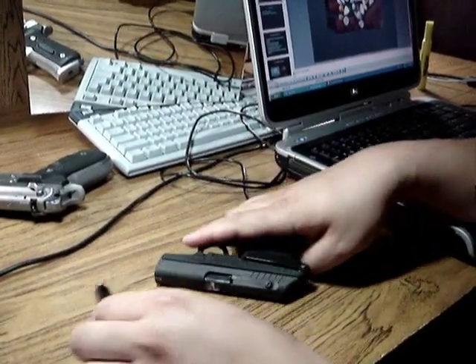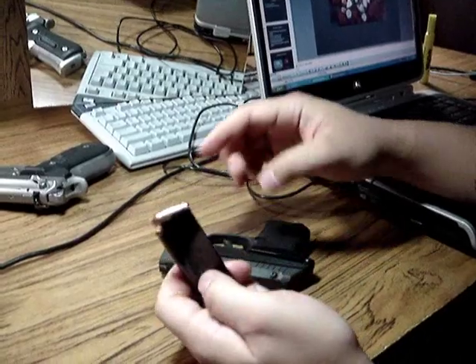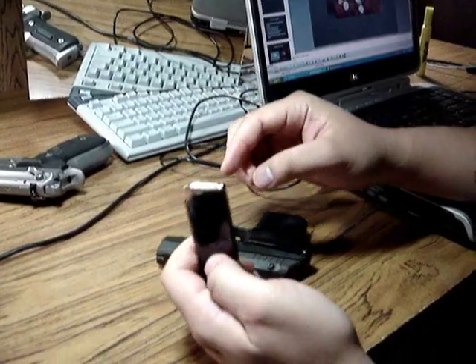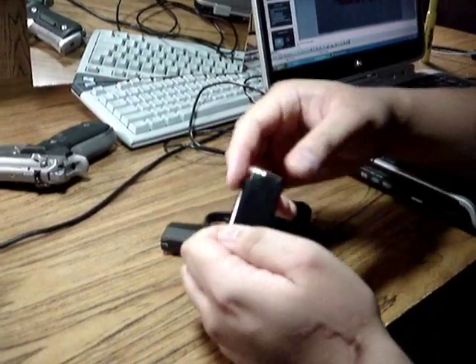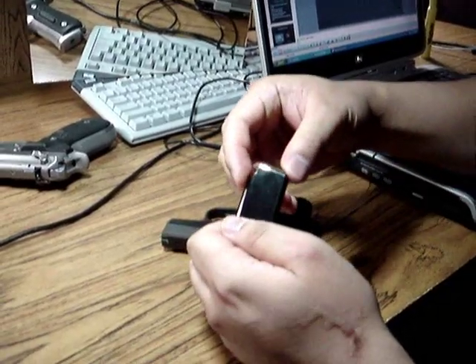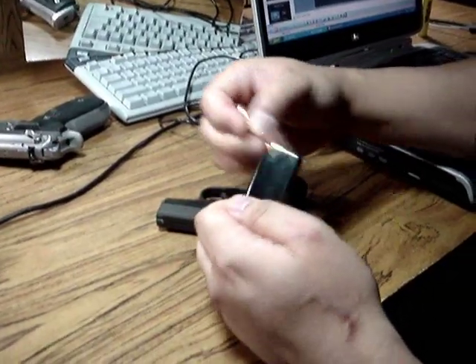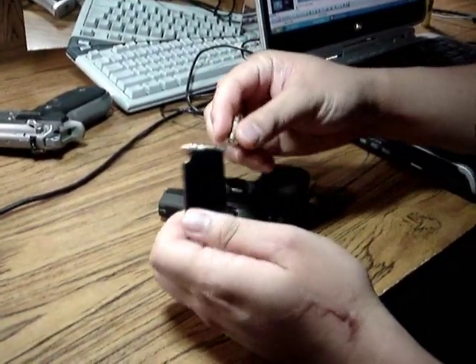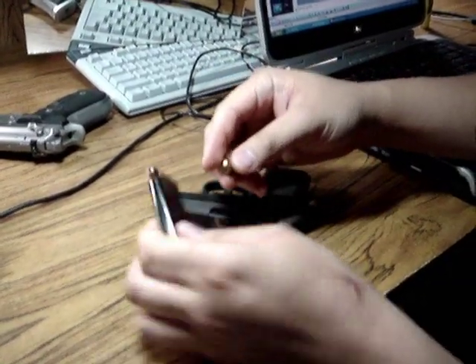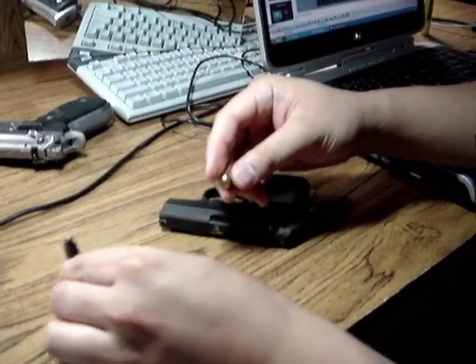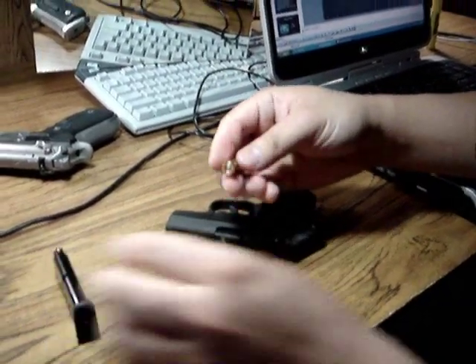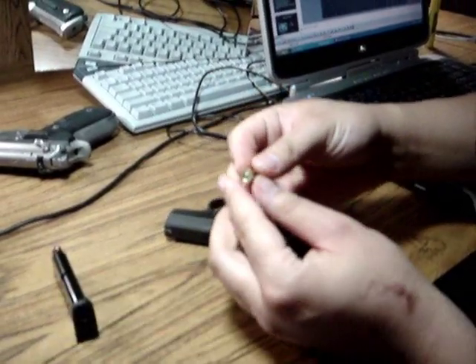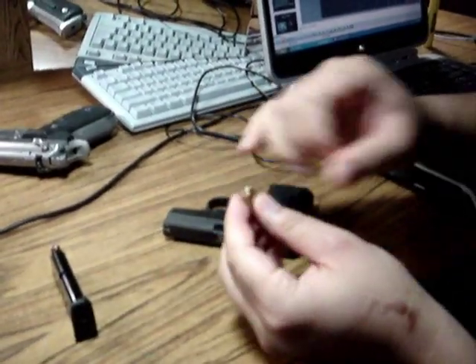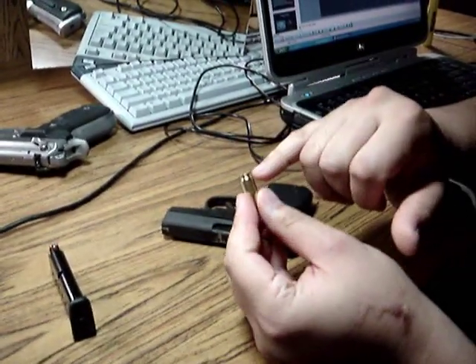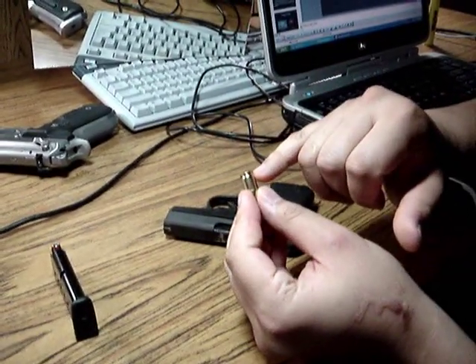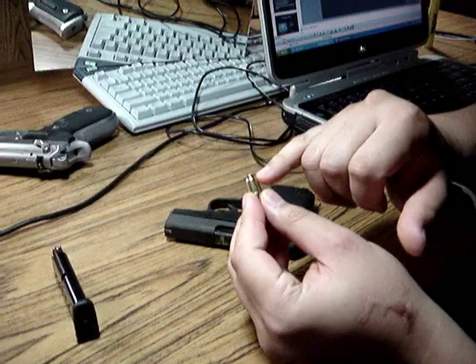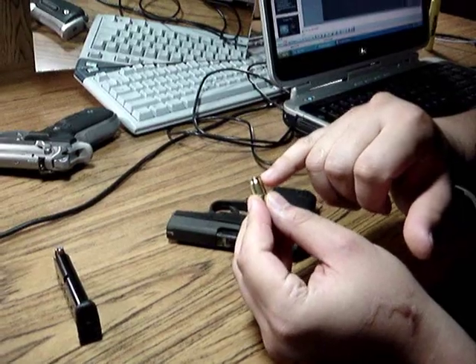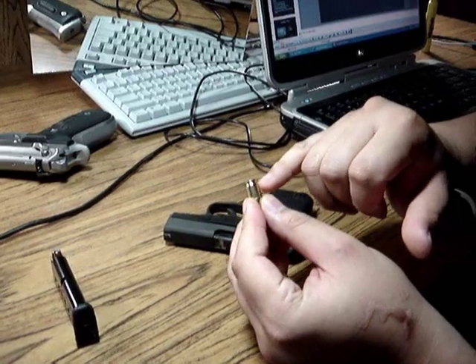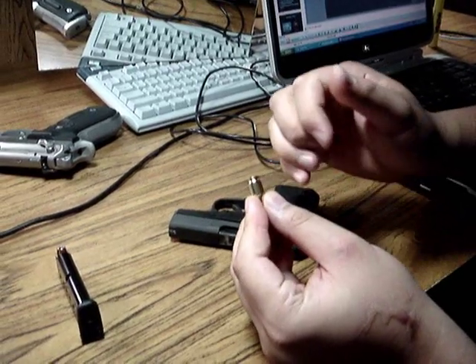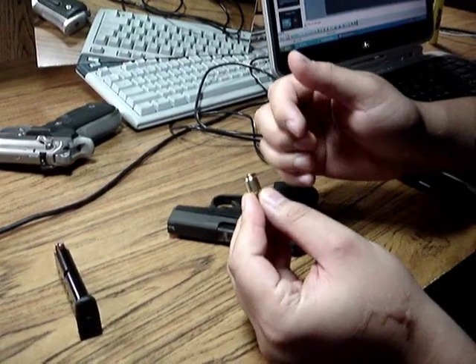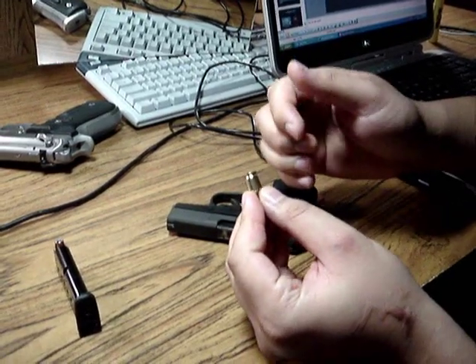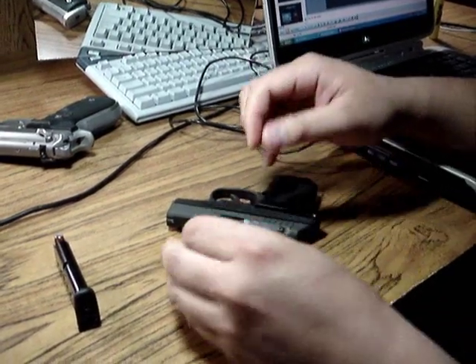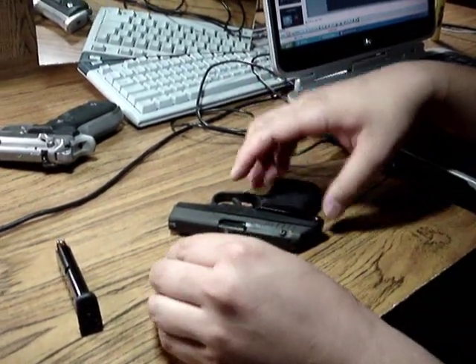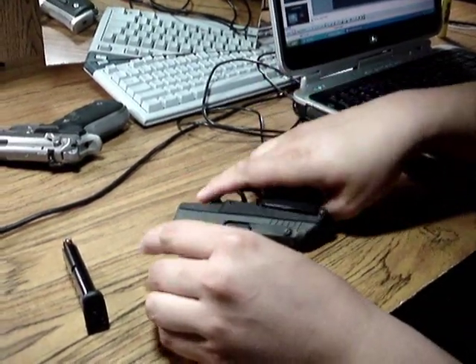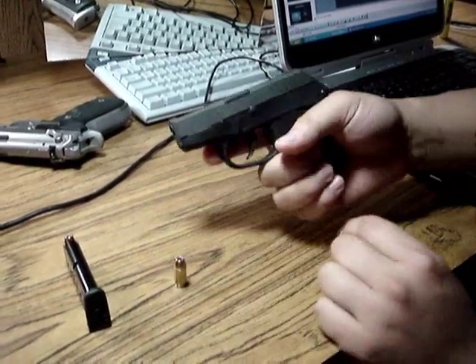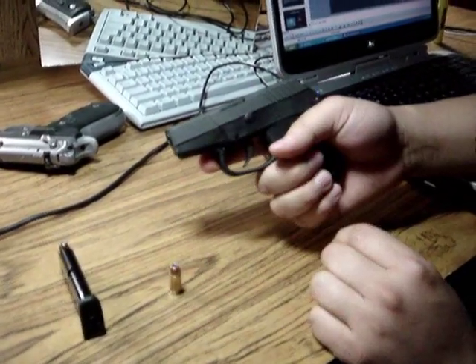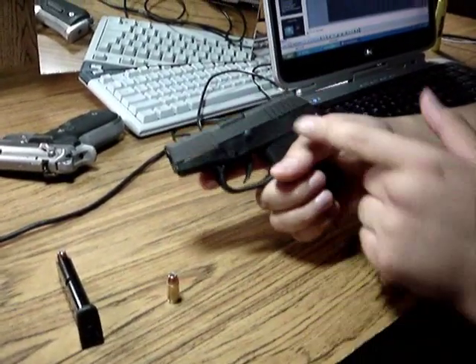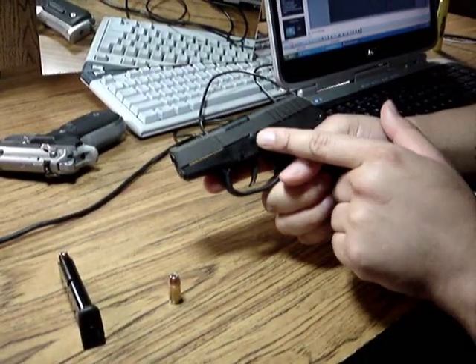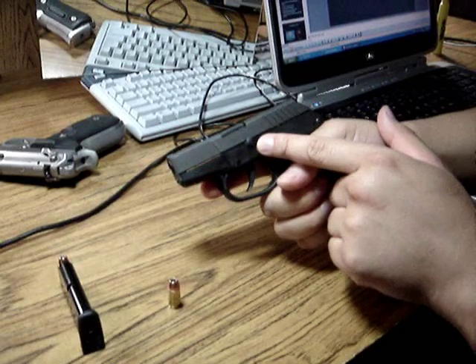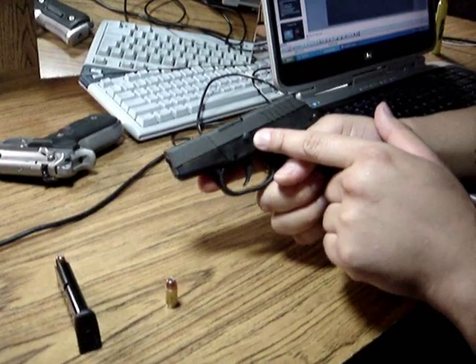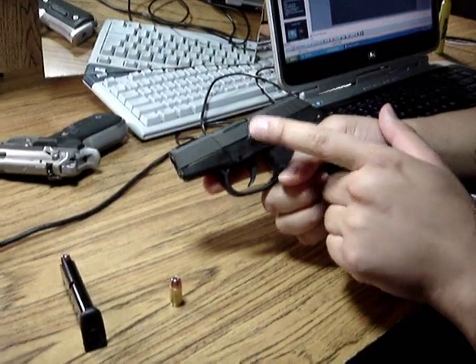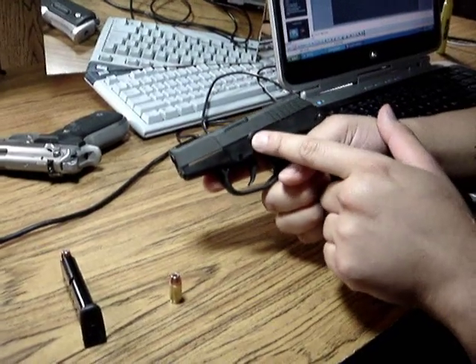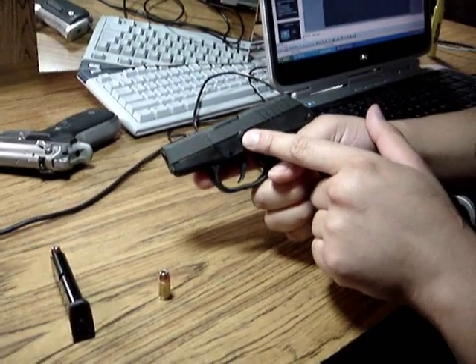Then you want to take a cartridge out of the magazine. We're going to use the end of the cartridge as a prying tool to take out the assembly pin right there.